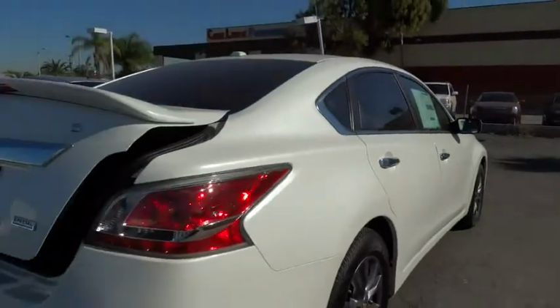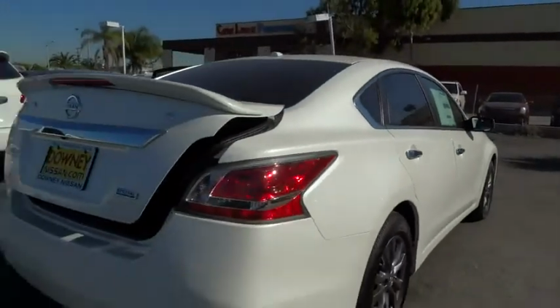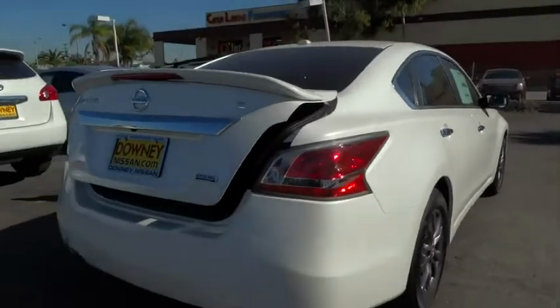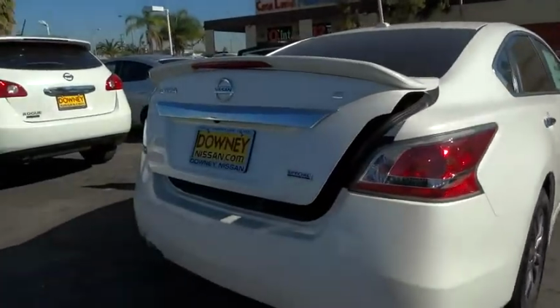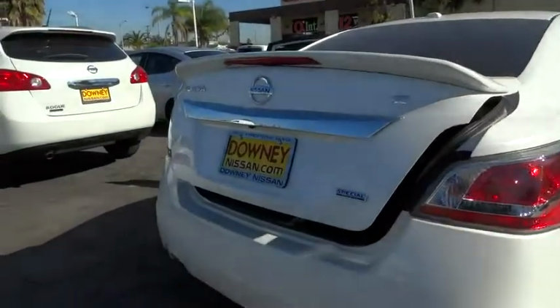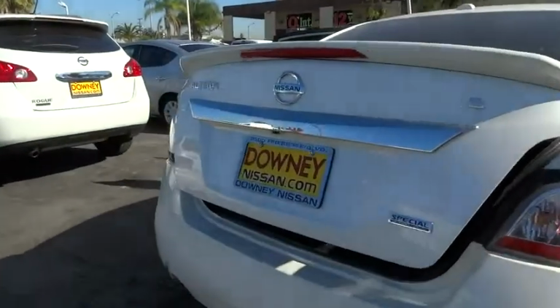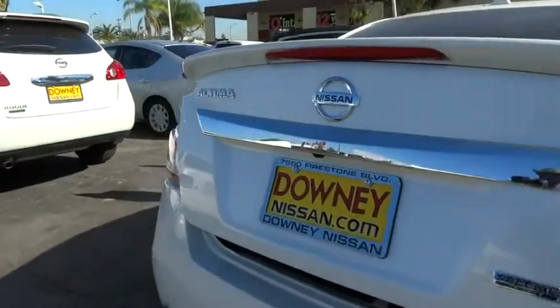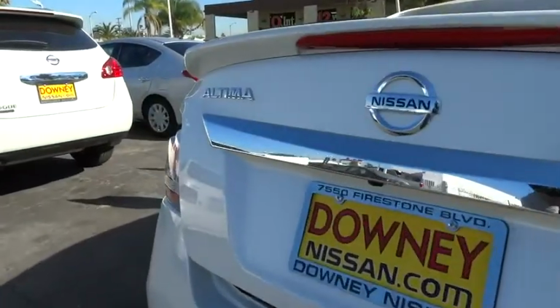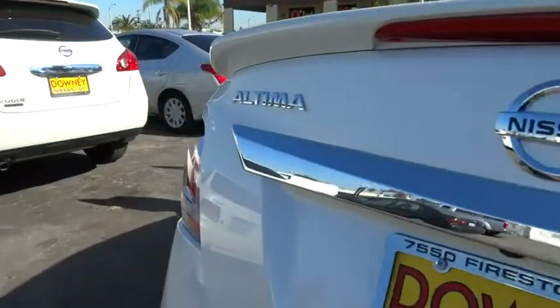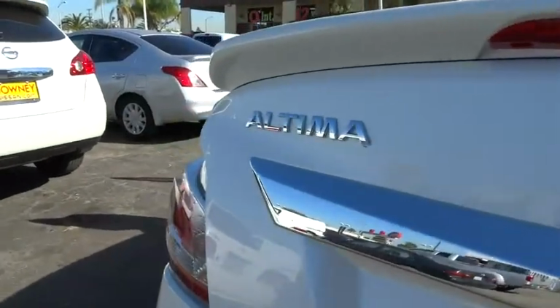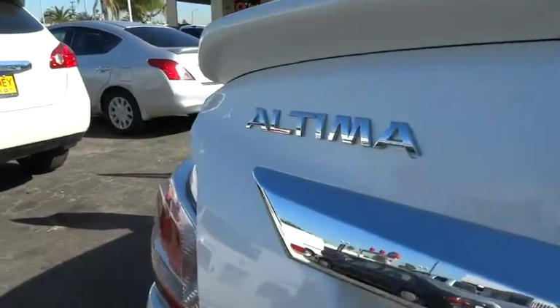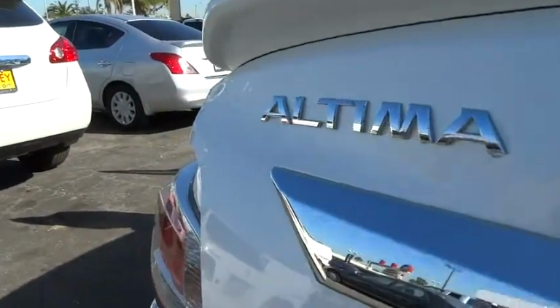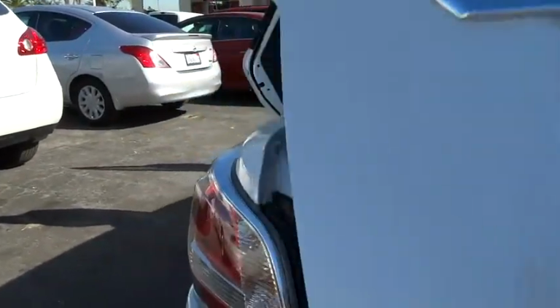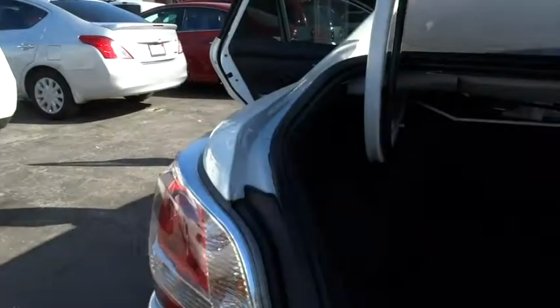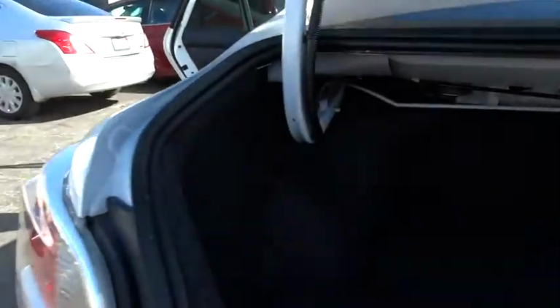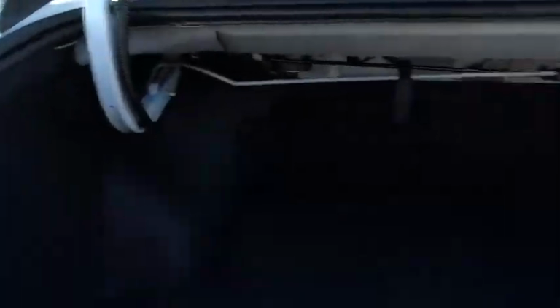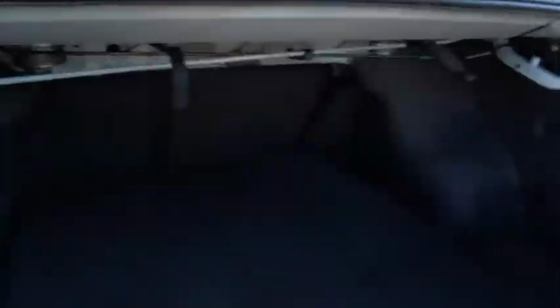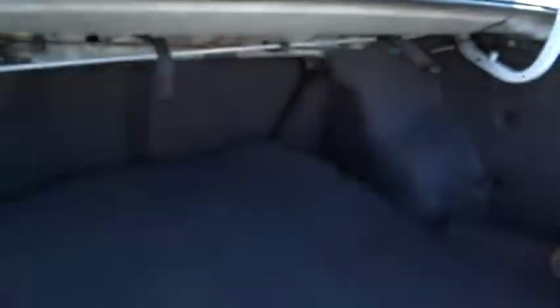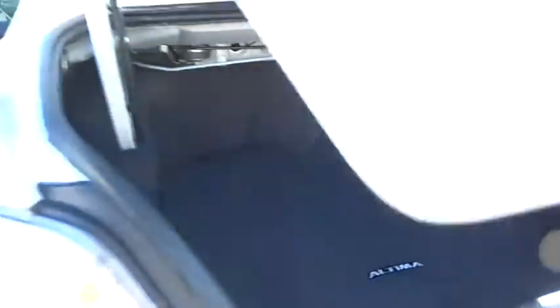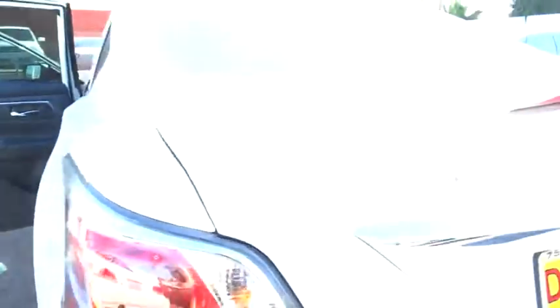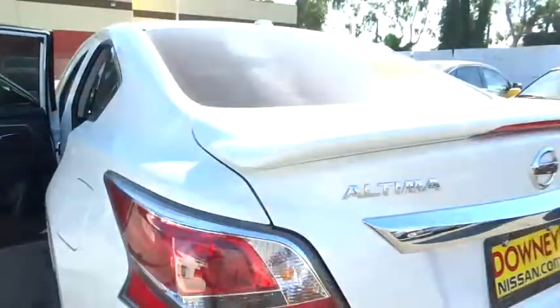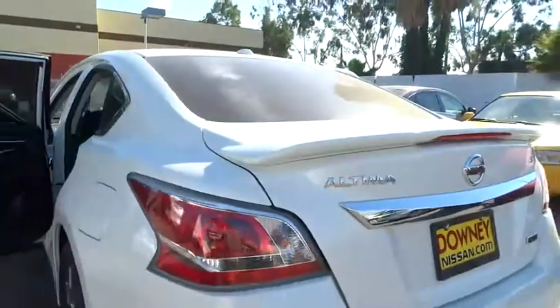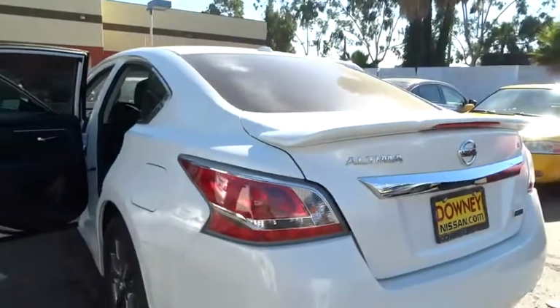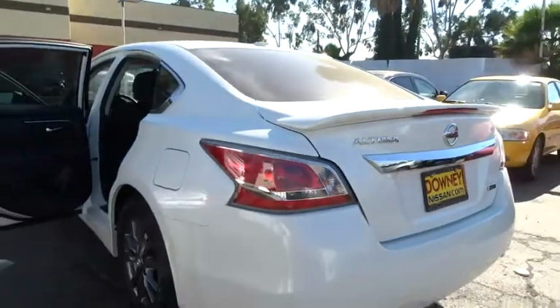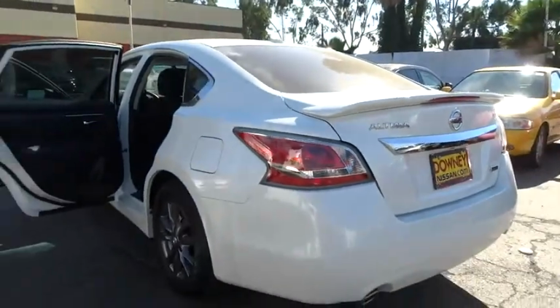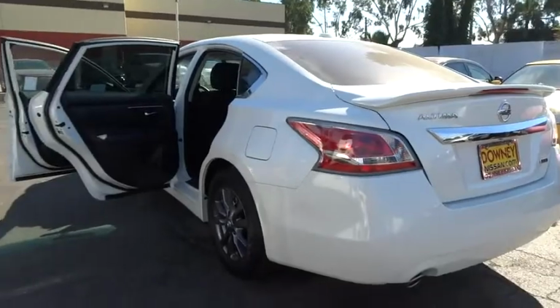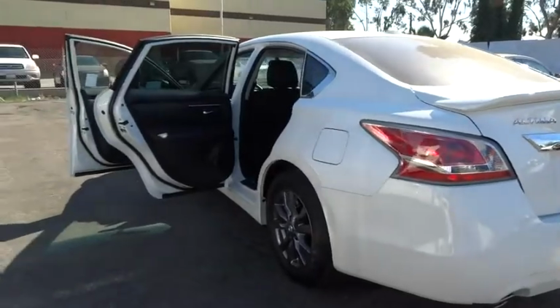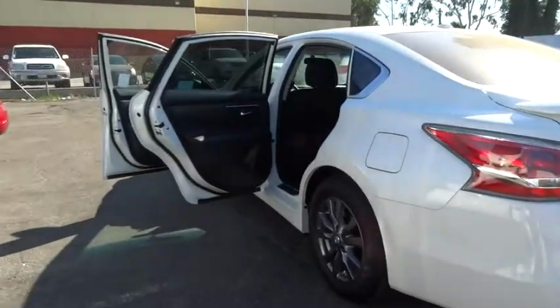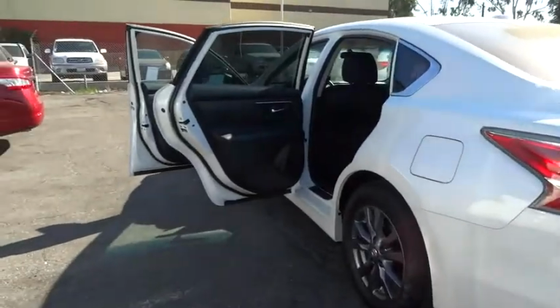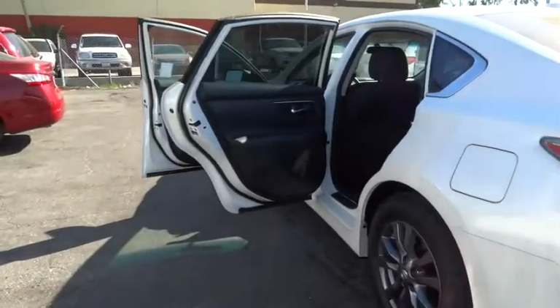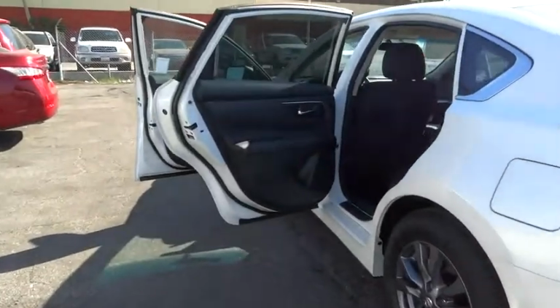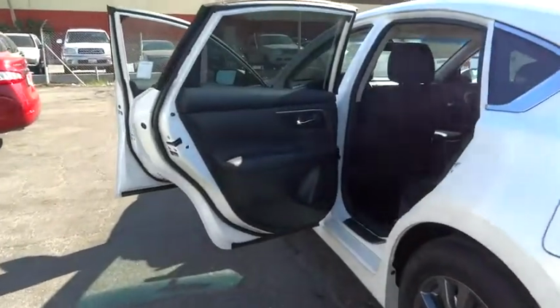AM-FM stereo radio, rear defrost, FWD, passenger airbag, power windows, MP3 player, security system, trip computer. Drive away with a great deal on this vehicle. Call or stop in today.